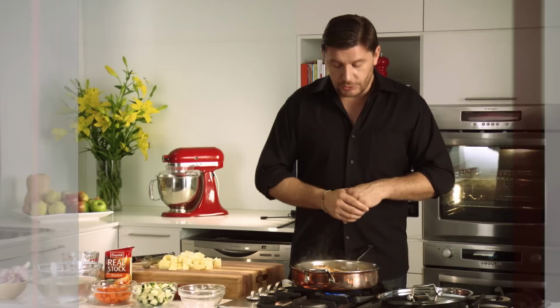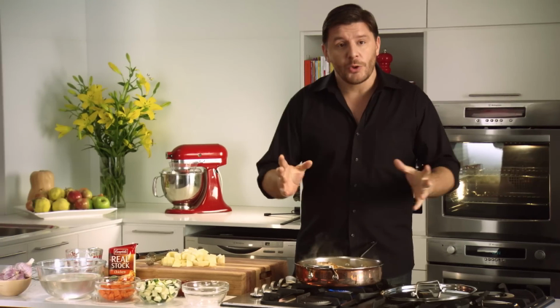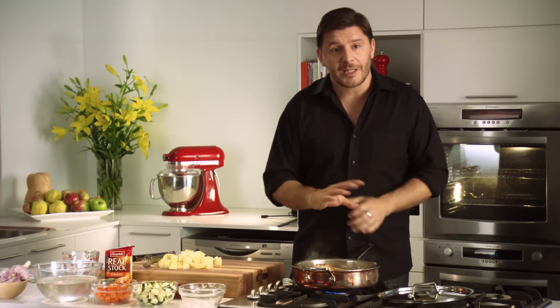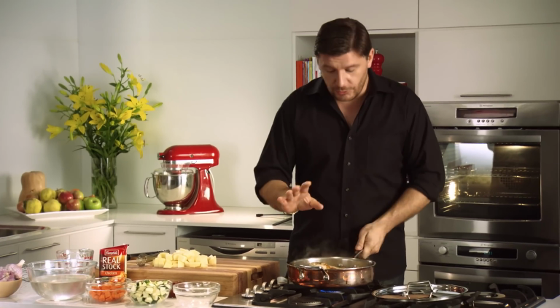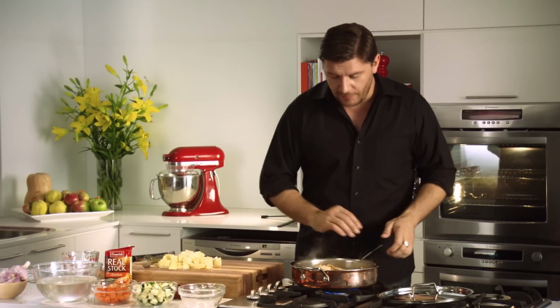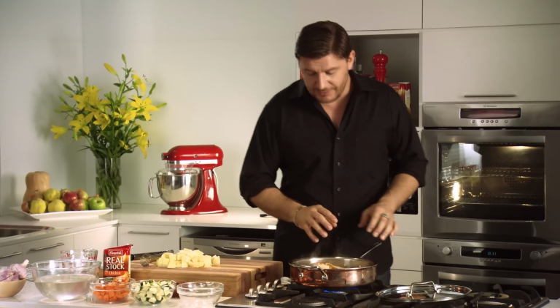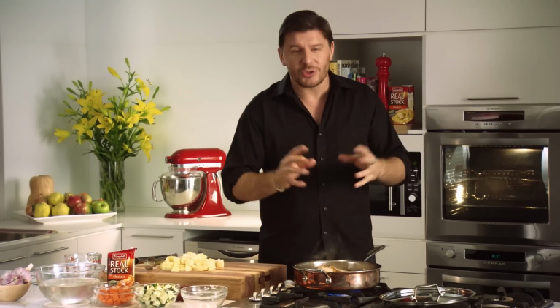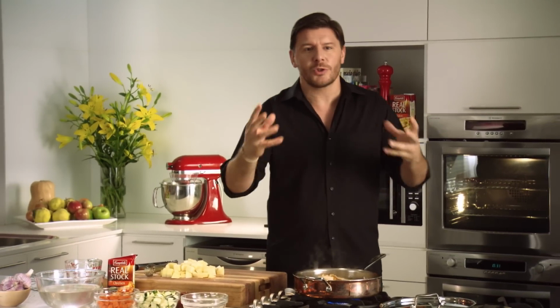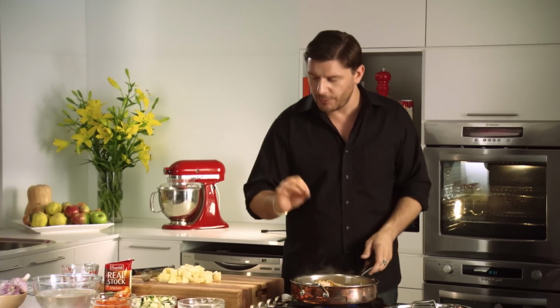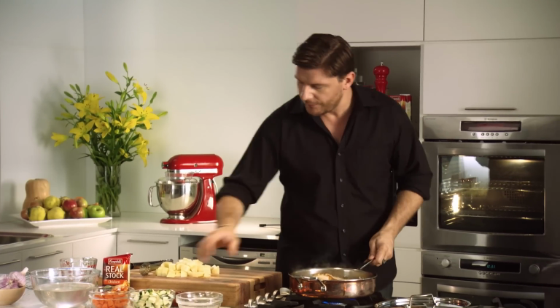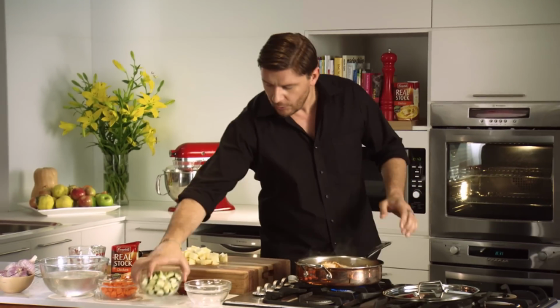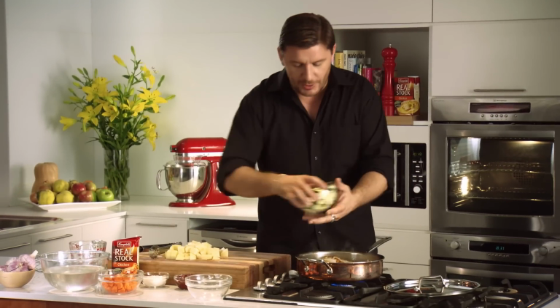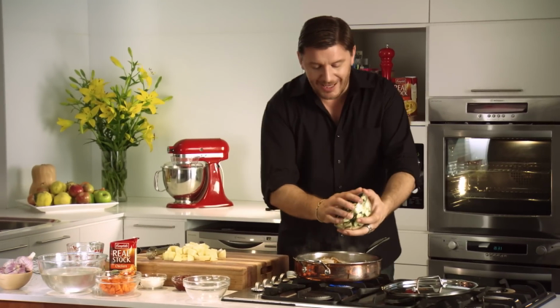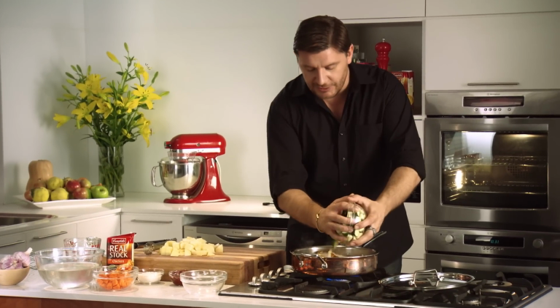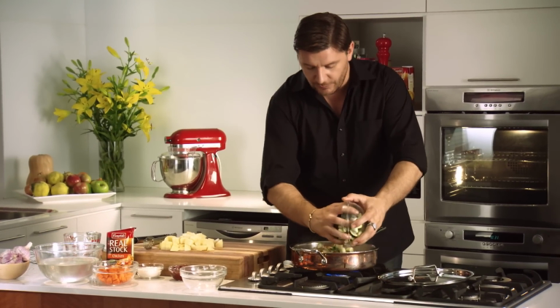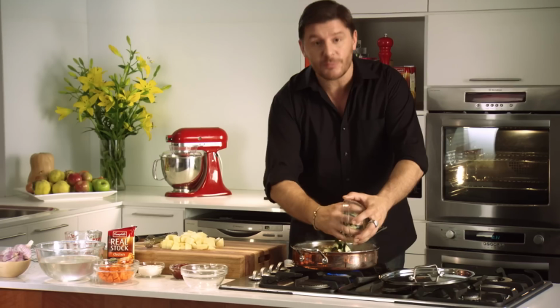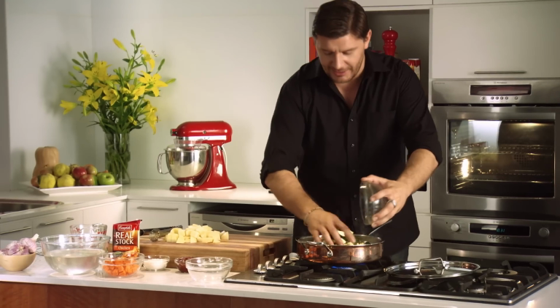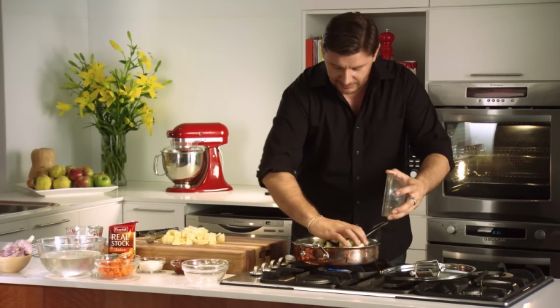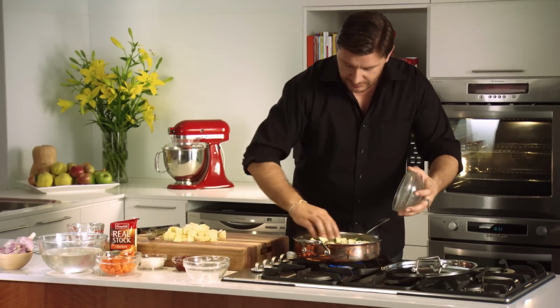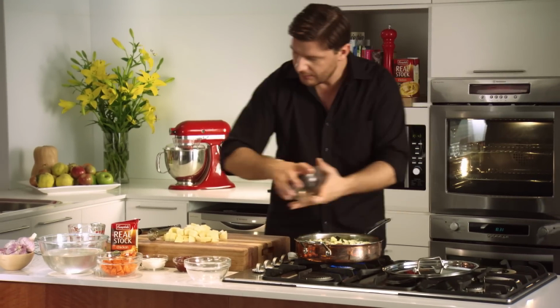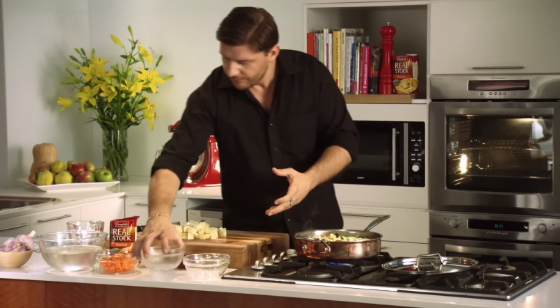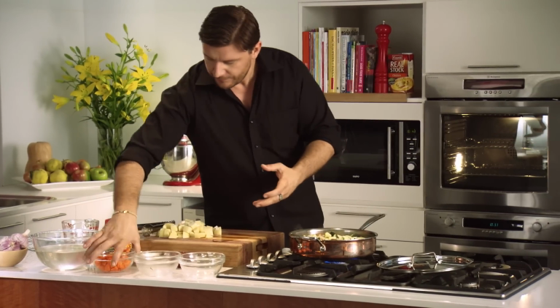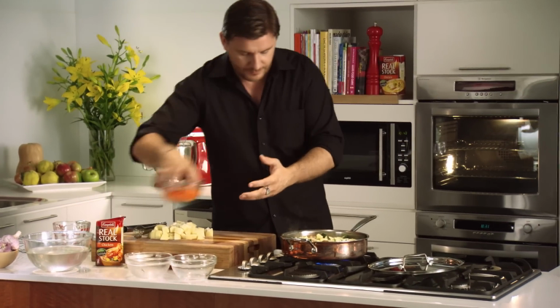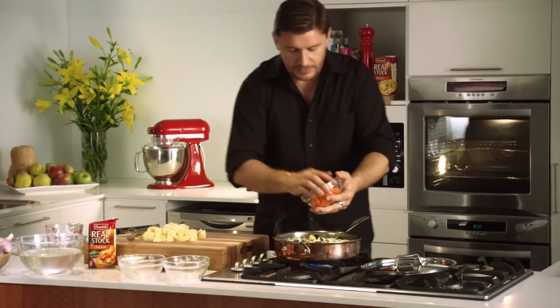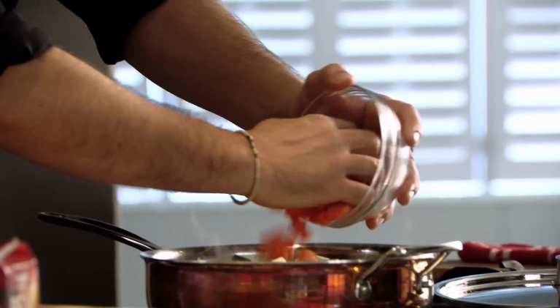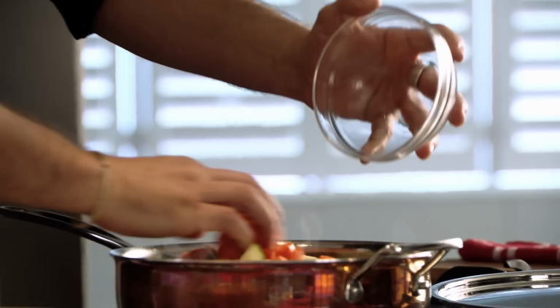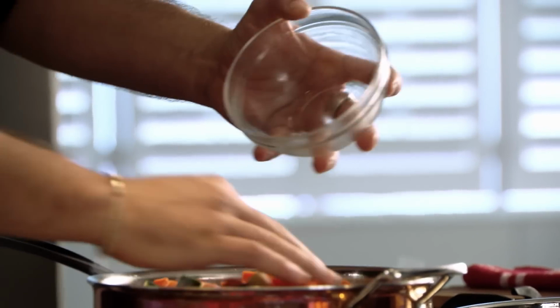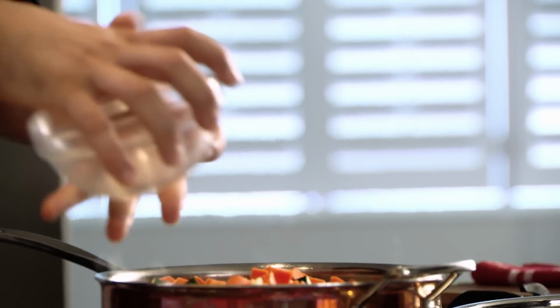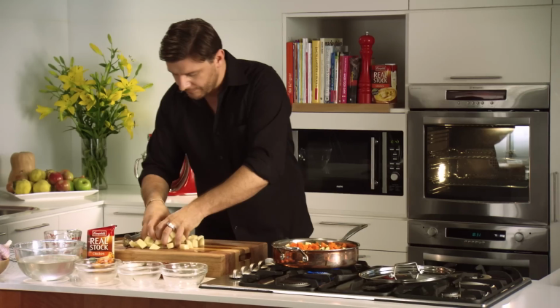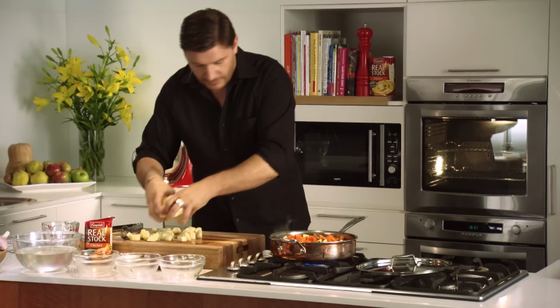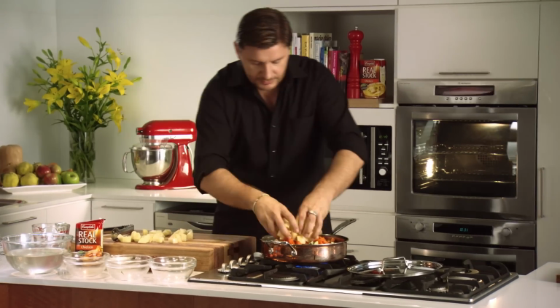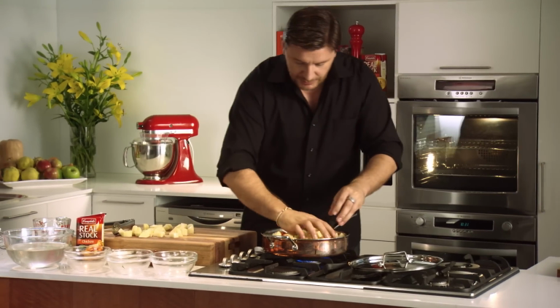Your onions and garlic have been cooking for about a minute — it's just translucent, it's beautiful. All you have to do now is add your vegetables: we've got some zucchini, some carrots, and some potatoes.